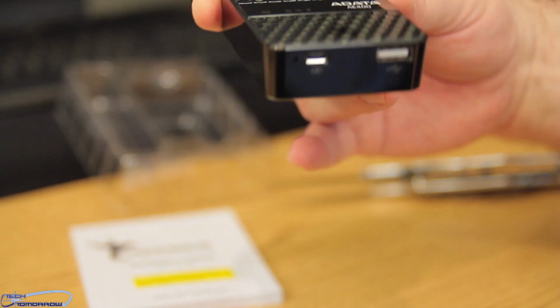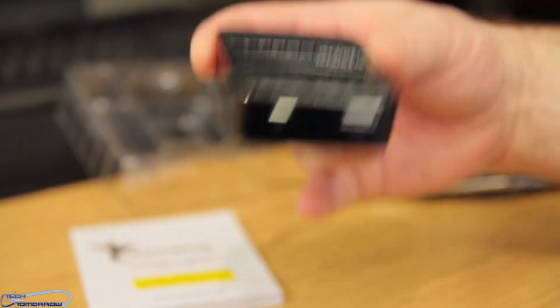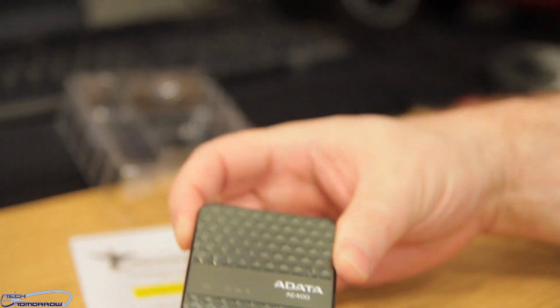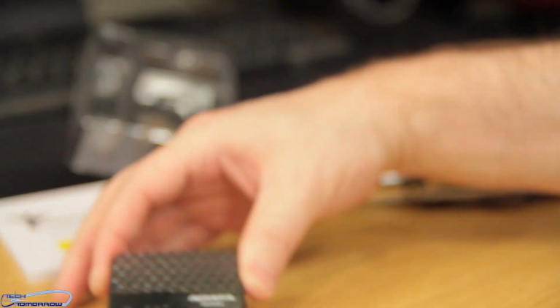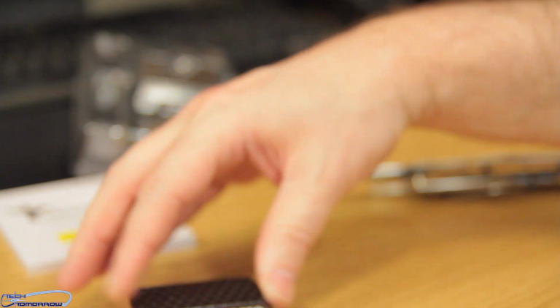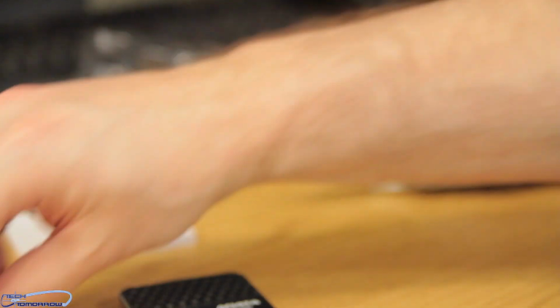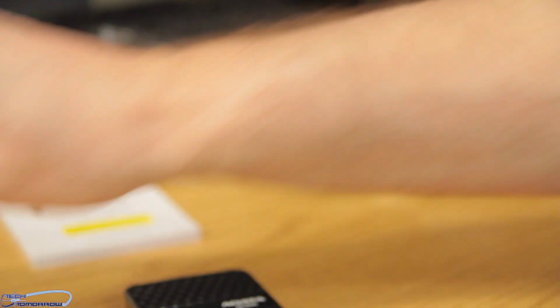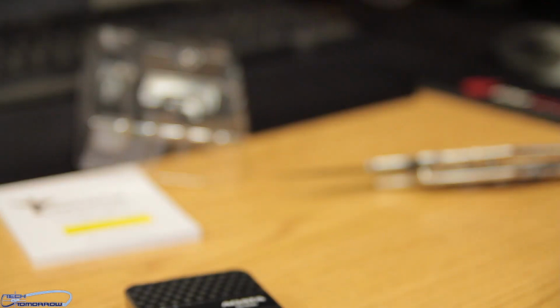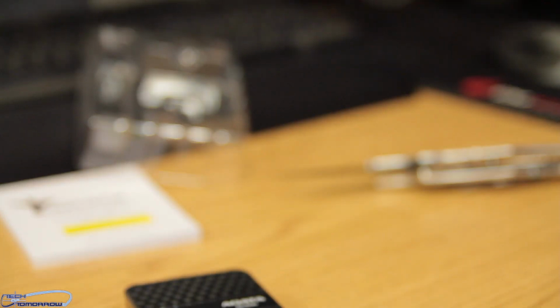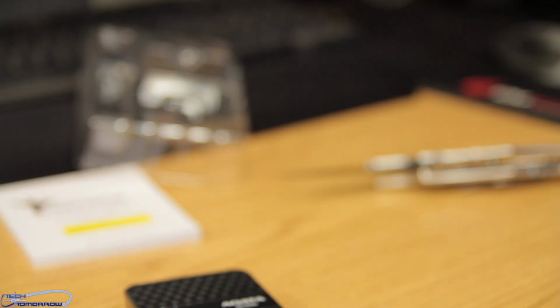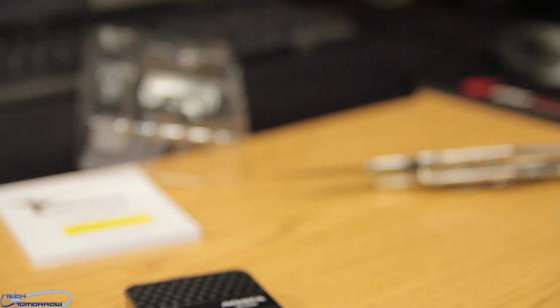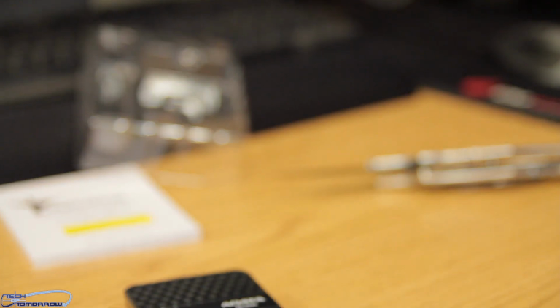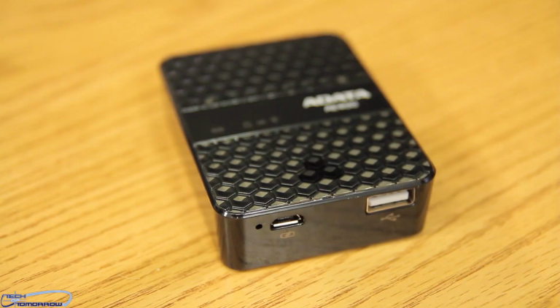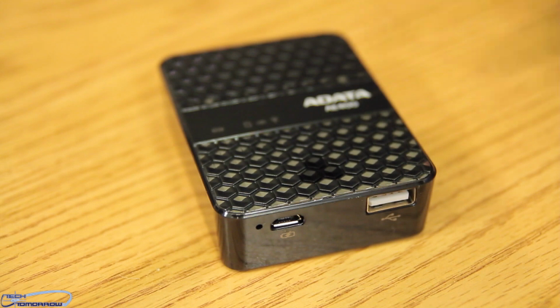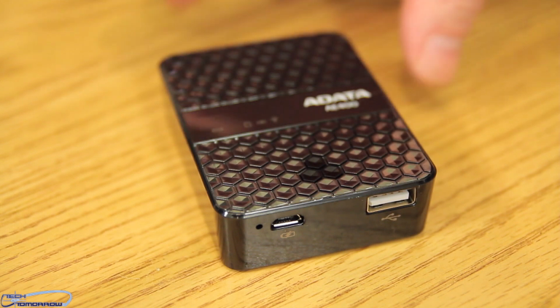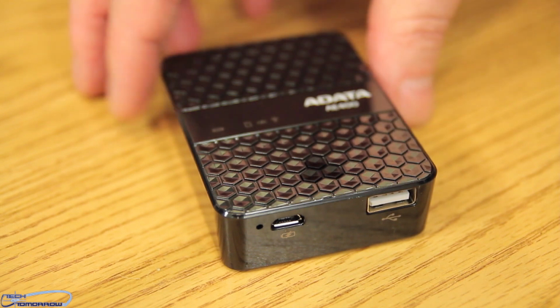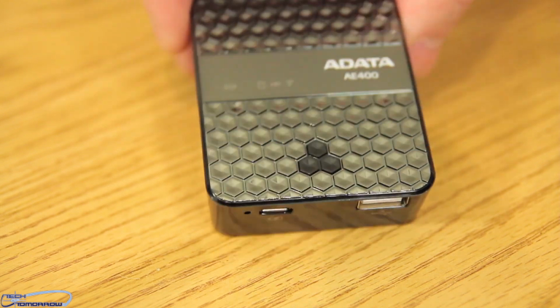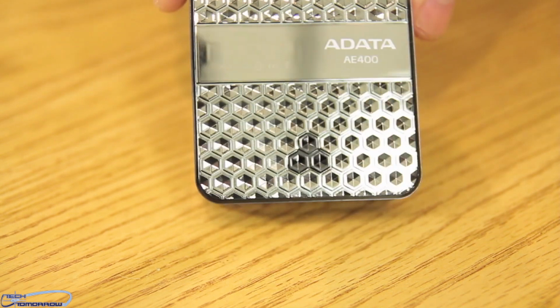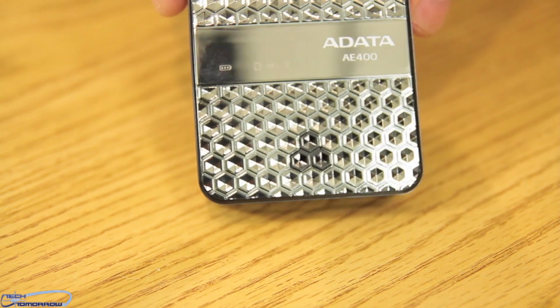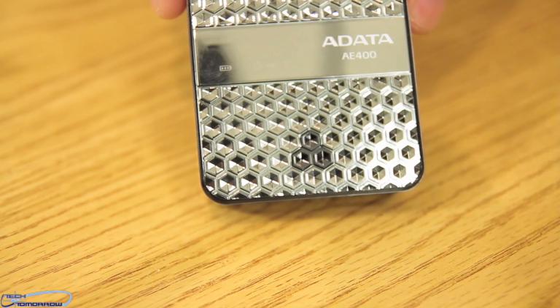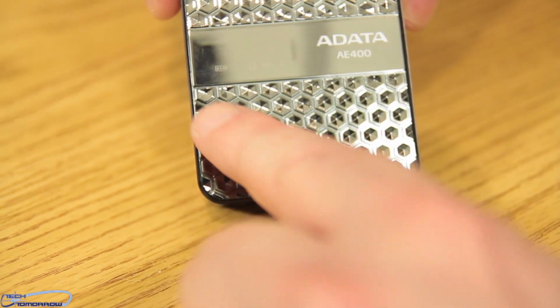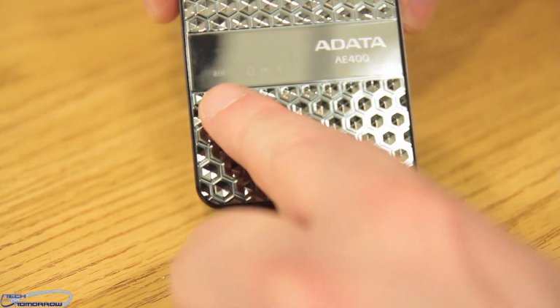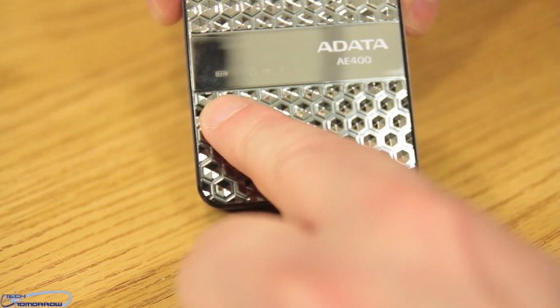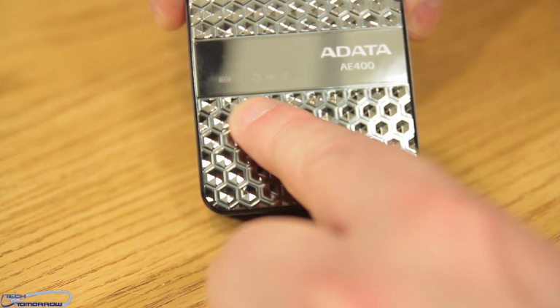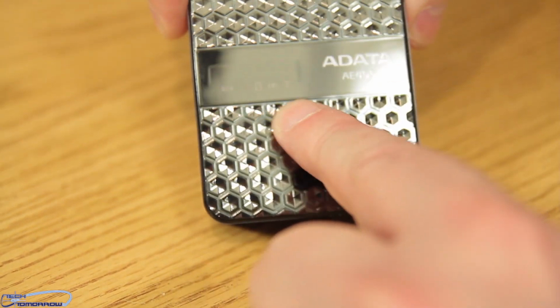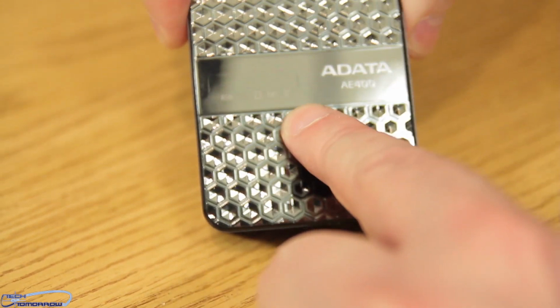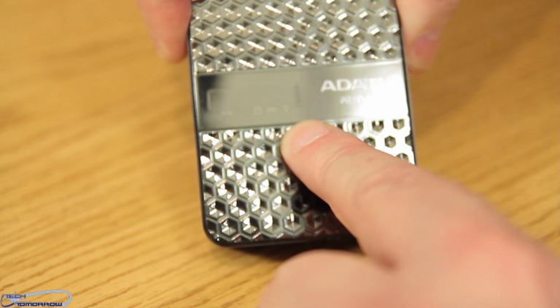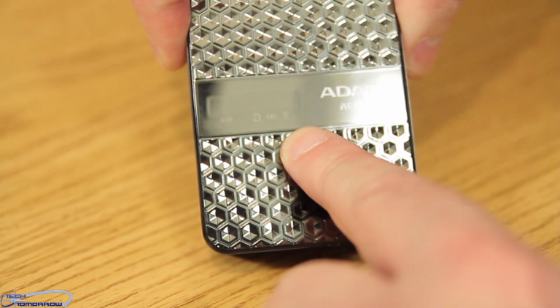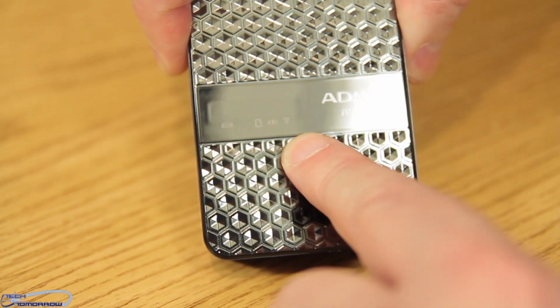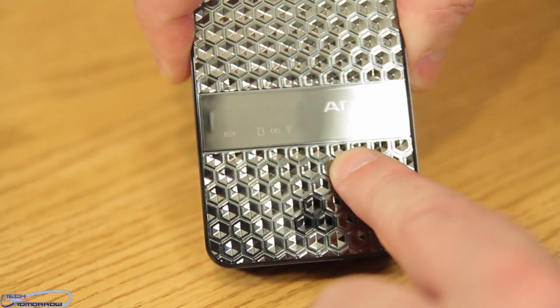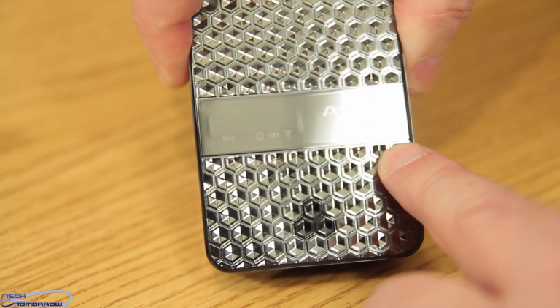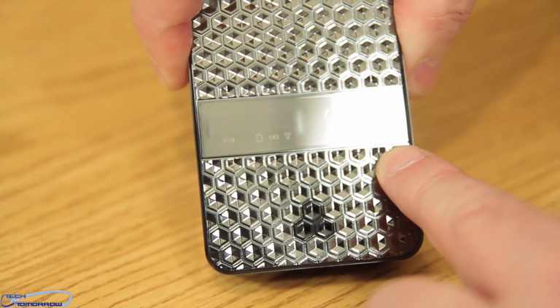Let's set the product on the table and get the camera to refocus so we can get some nice closeups. You can see there are indicators right here telling you what the AE400 is doing.